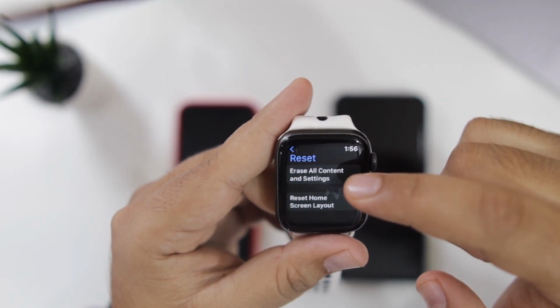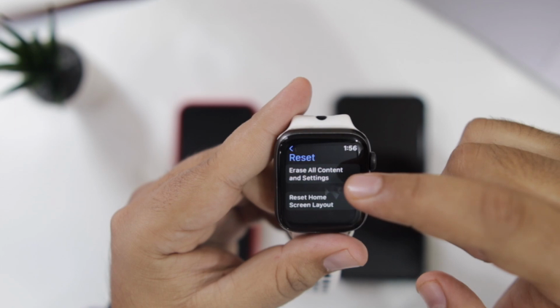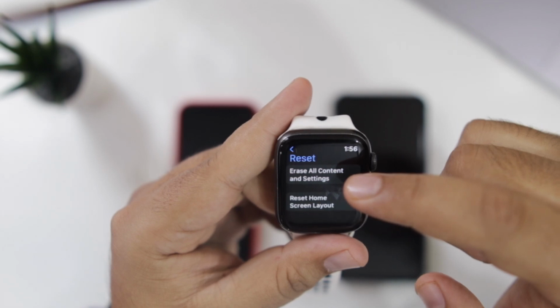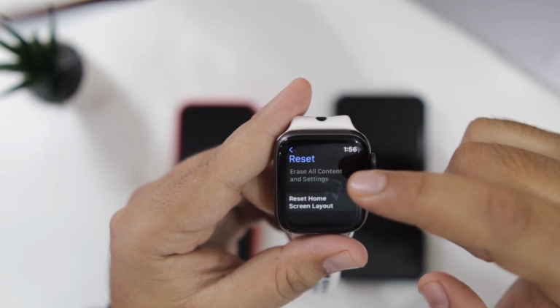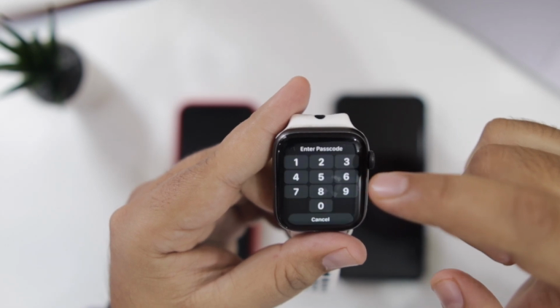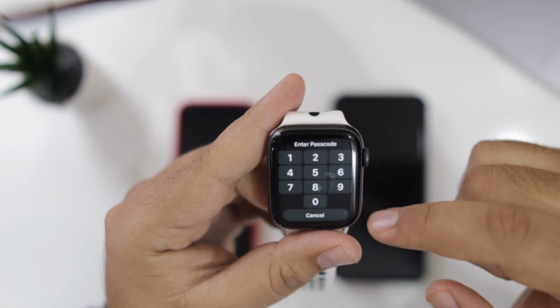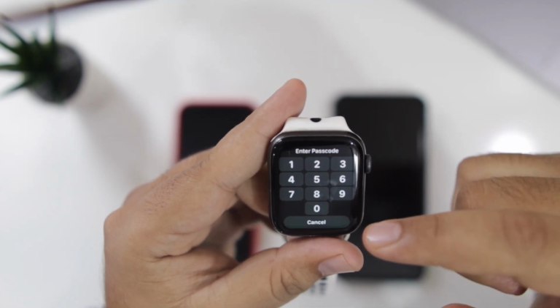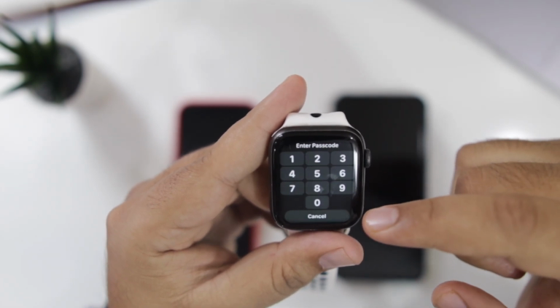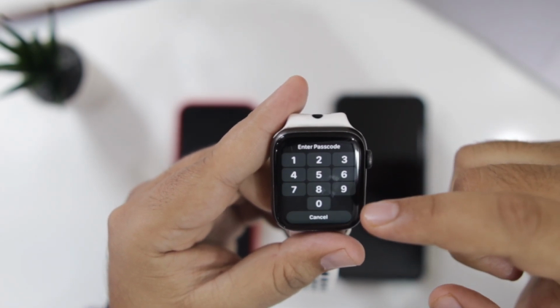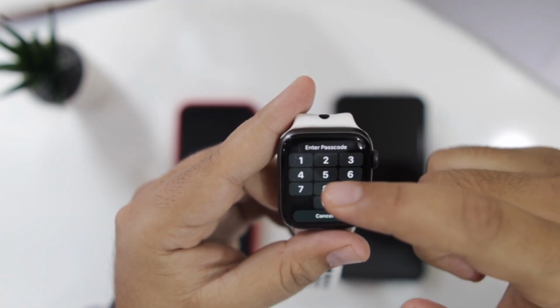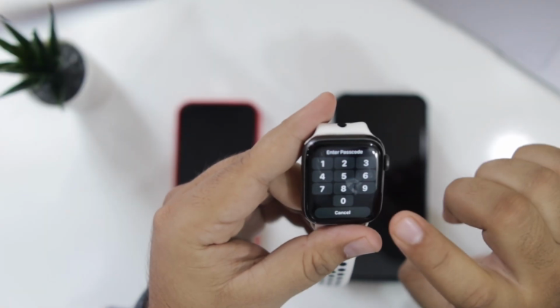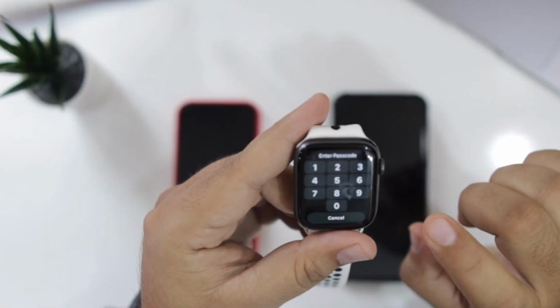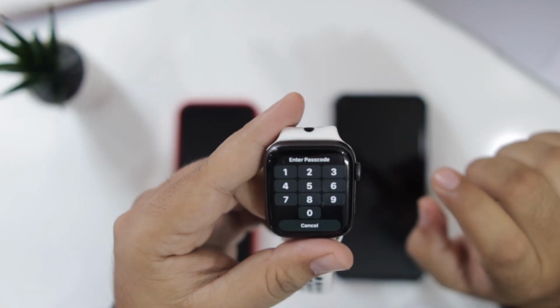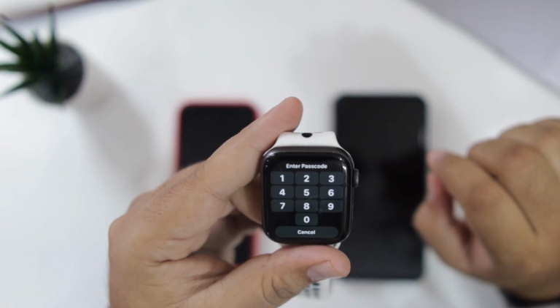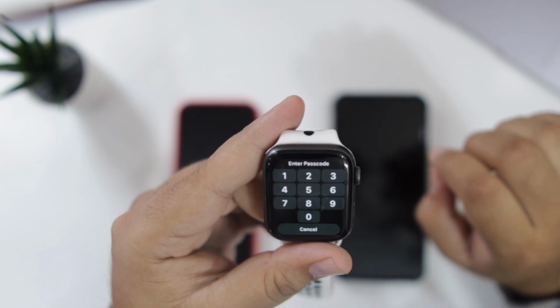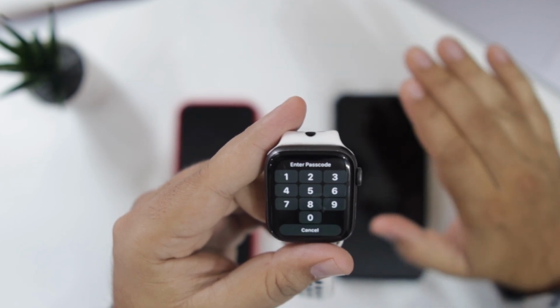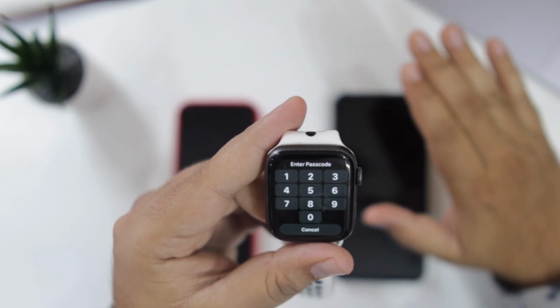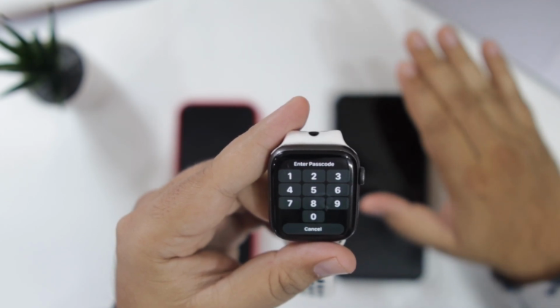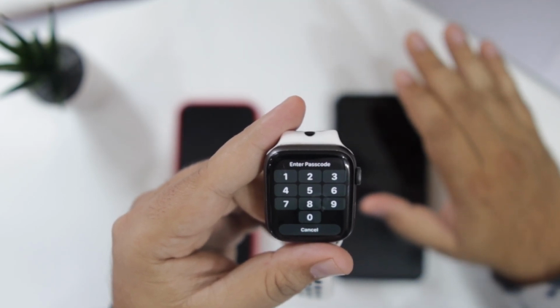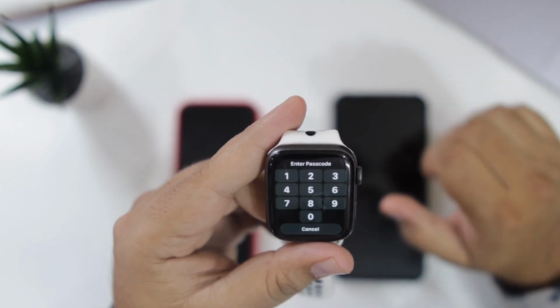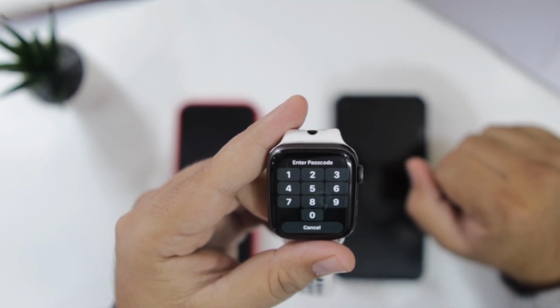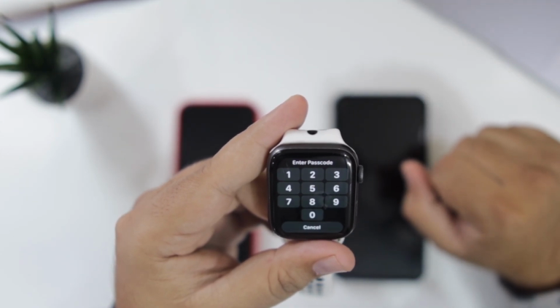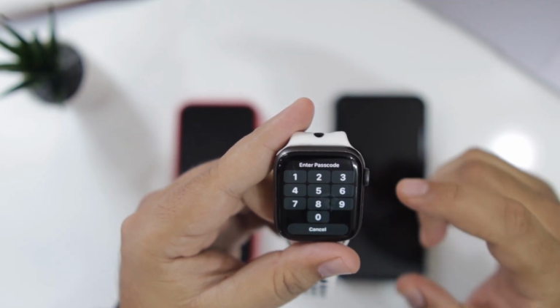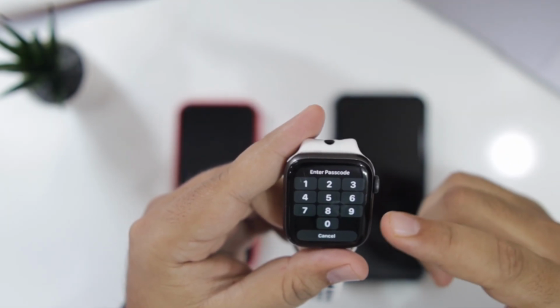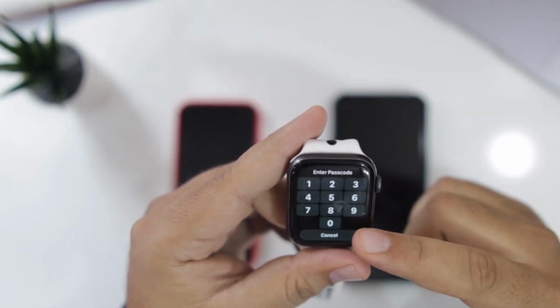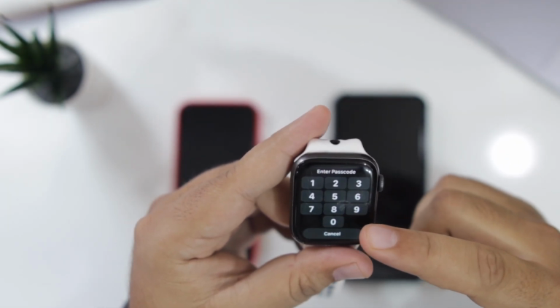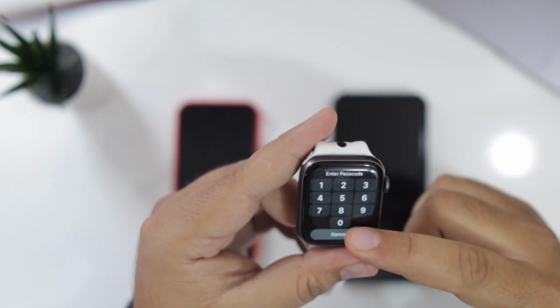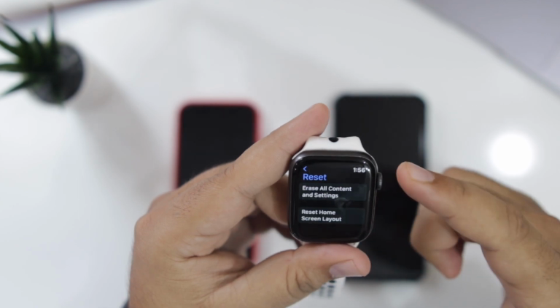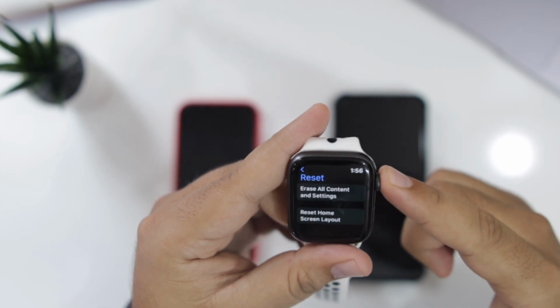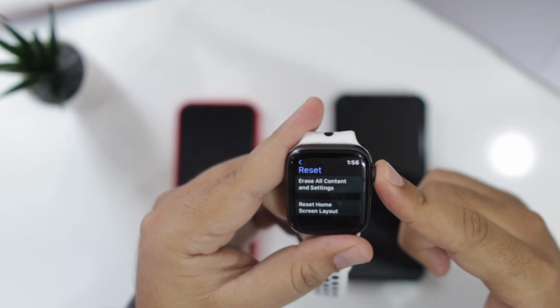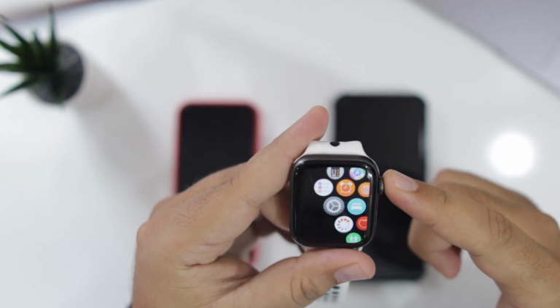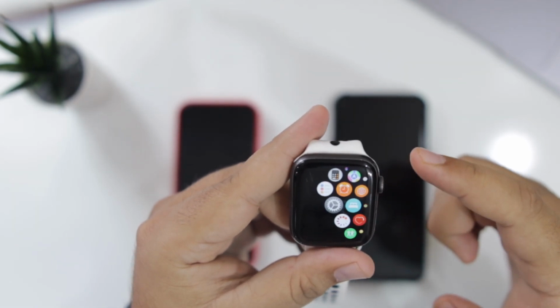Now select Erase All Content and Settings. Once you do so, it will ask for the password. Enter the password and this will unpair the Apple Watch from your iPhone. So these were the two methods to unpair Apple Watch on your iPhone.